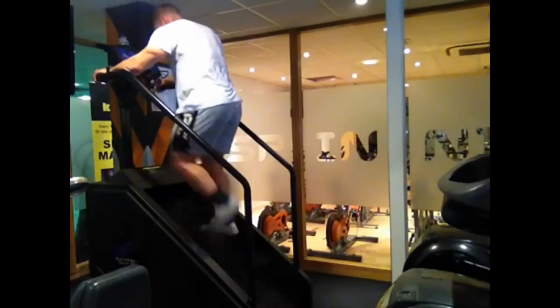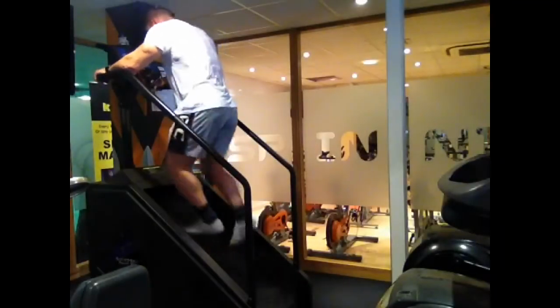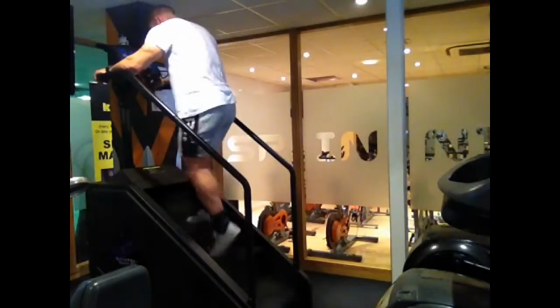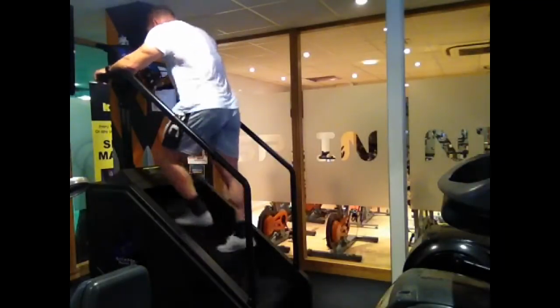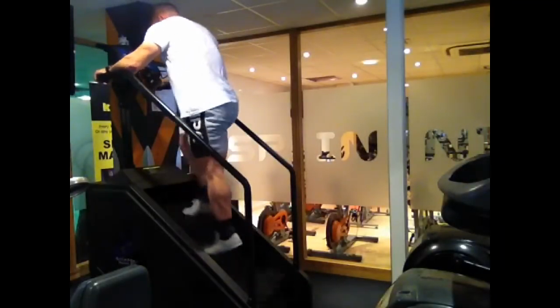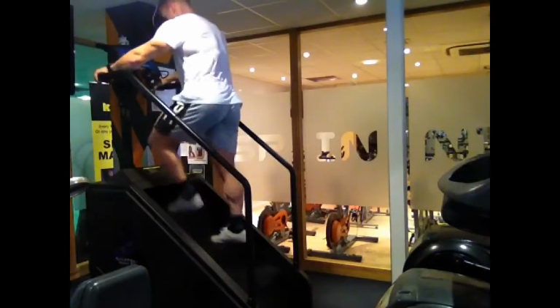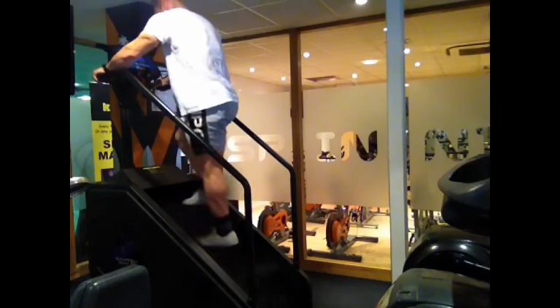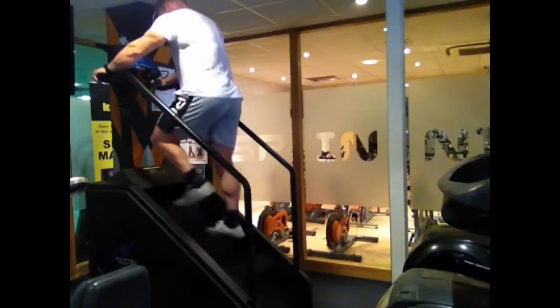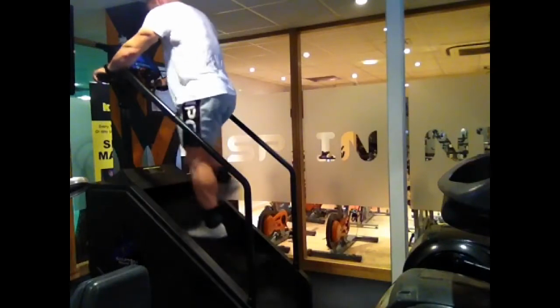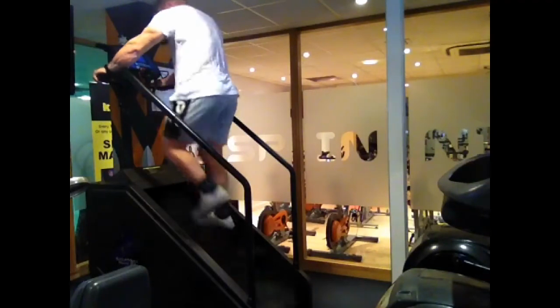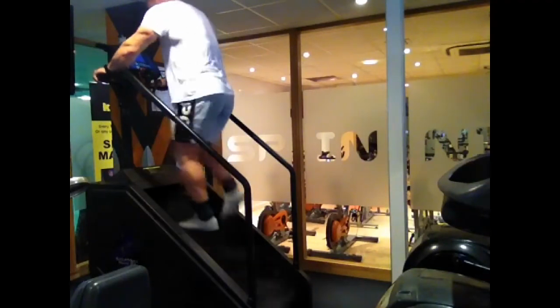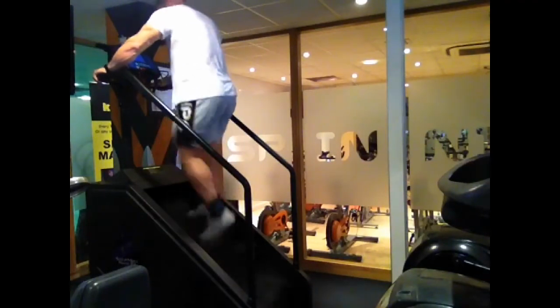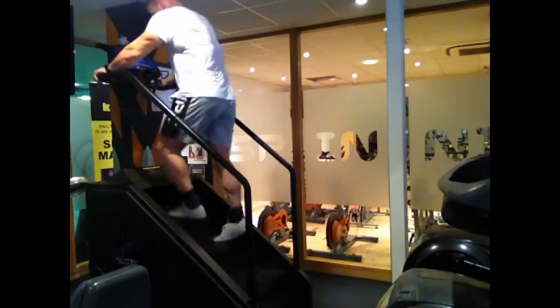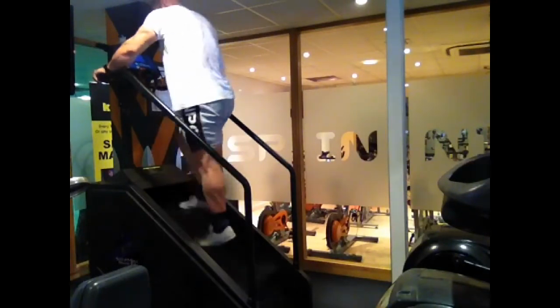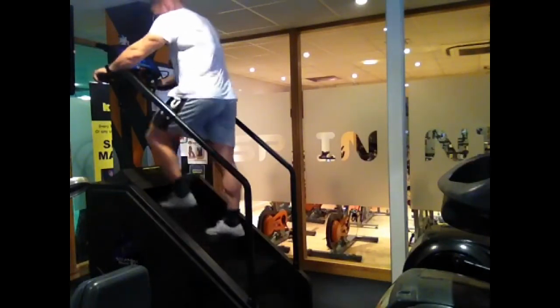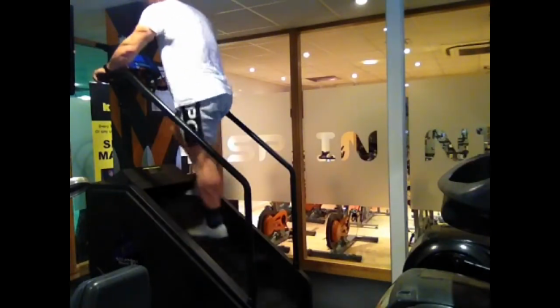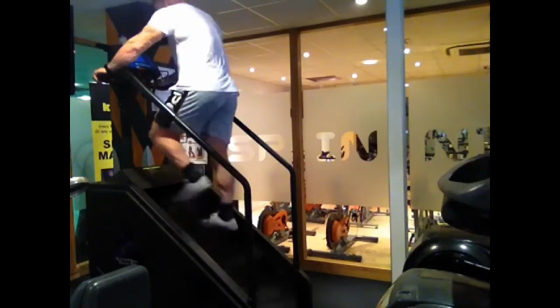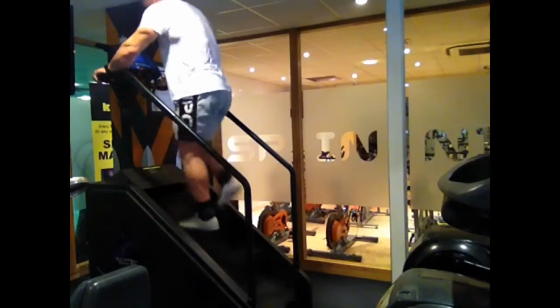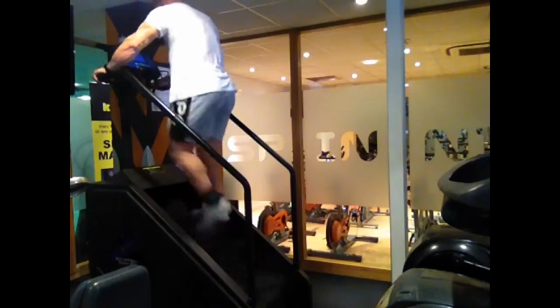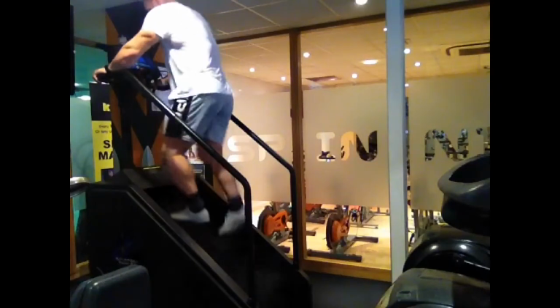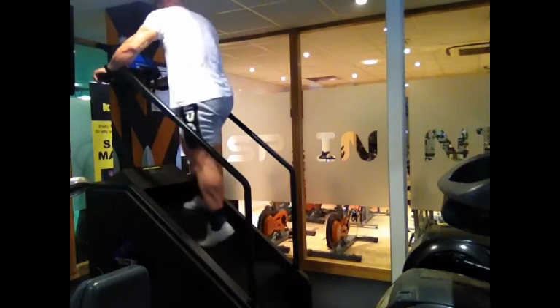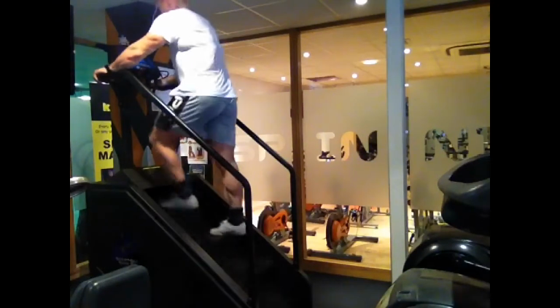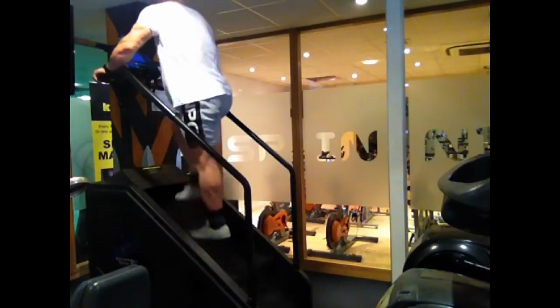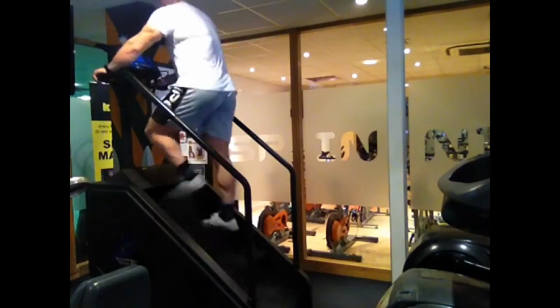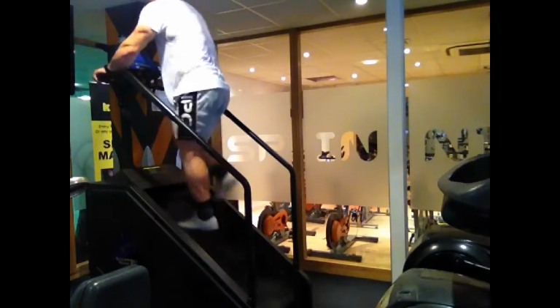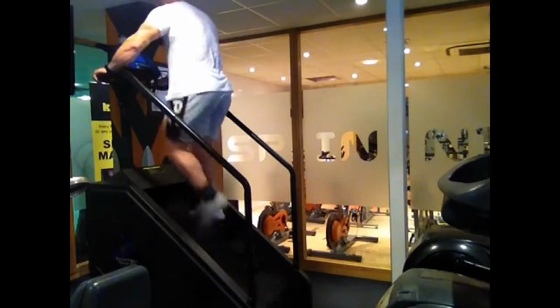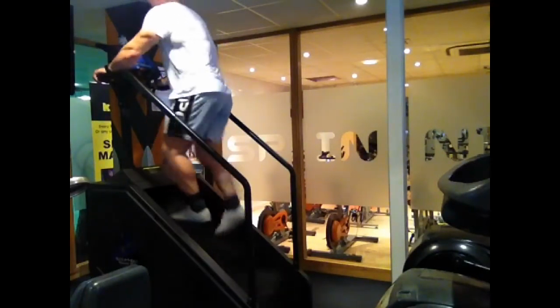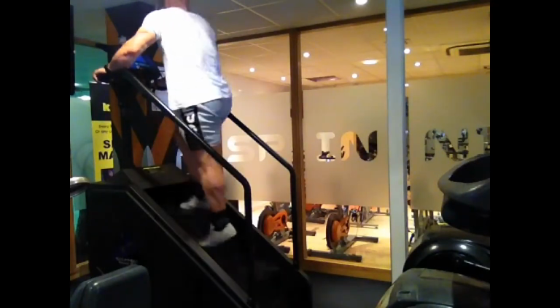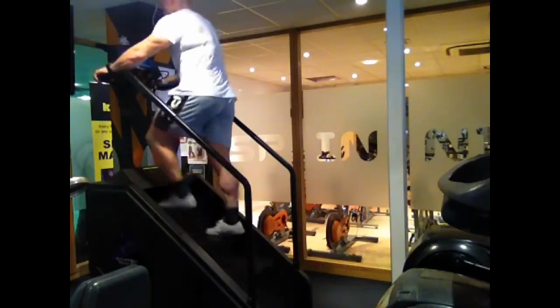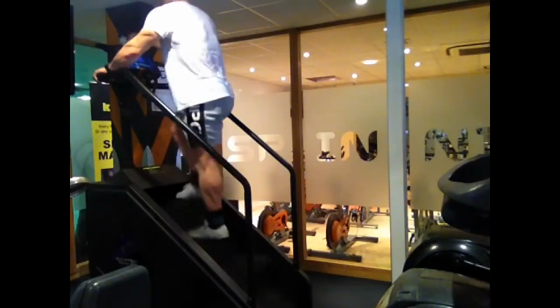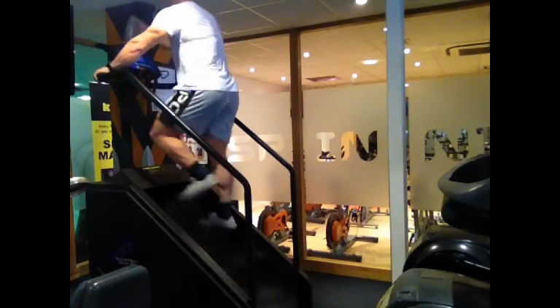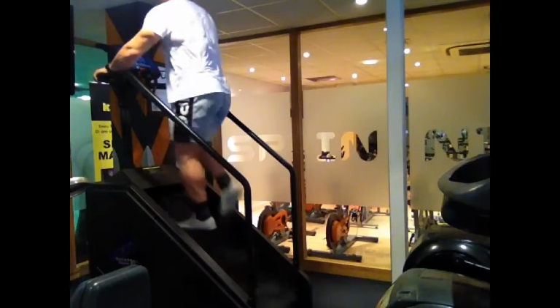Then I'll finish off after my five sets straight into a nice little bit of cardio, just on the Stairmaster — absolutely brutal. 45 minutes, just burned around about 800 calories in there, so that's after my bicep circuit.